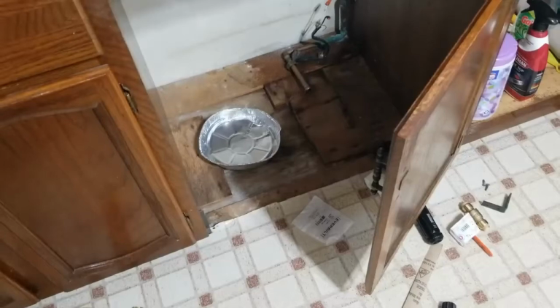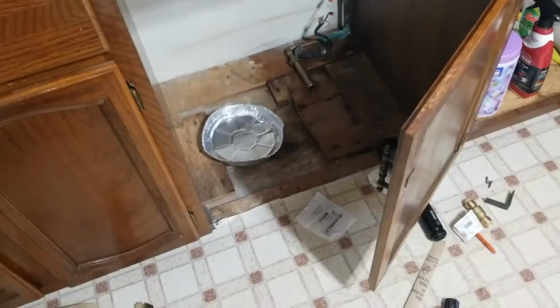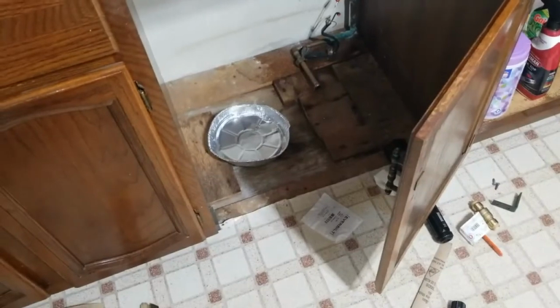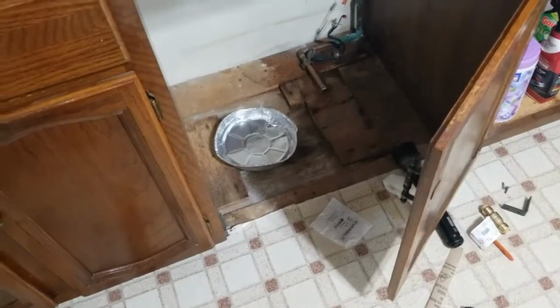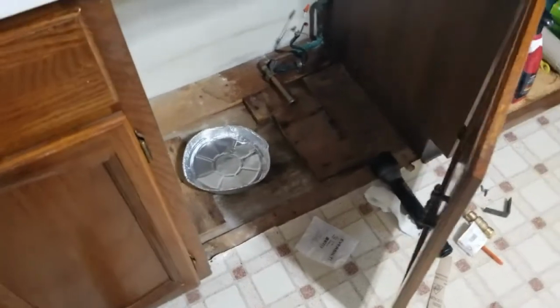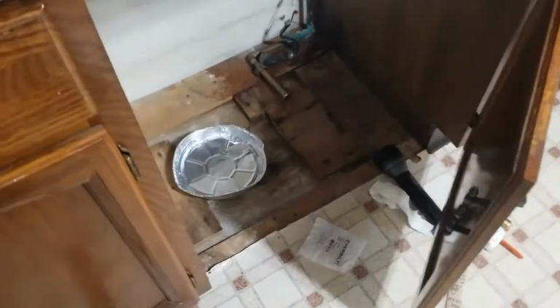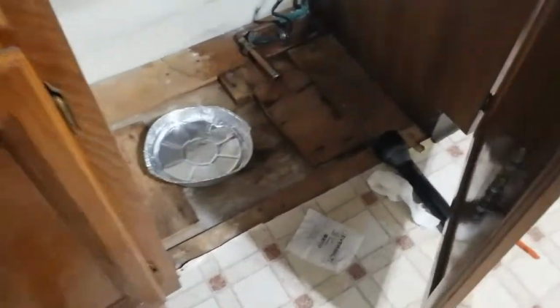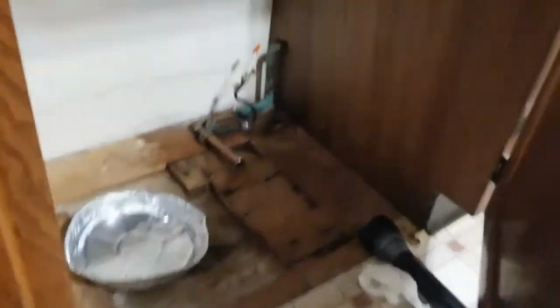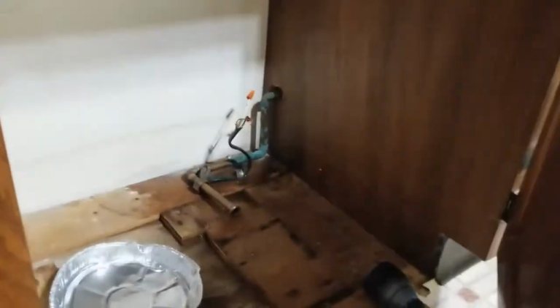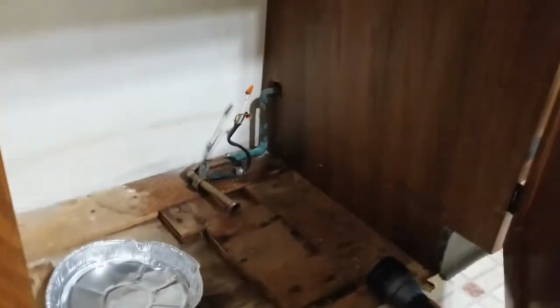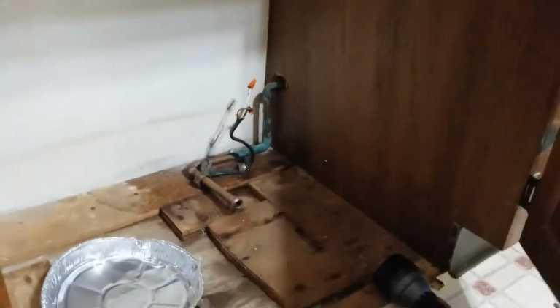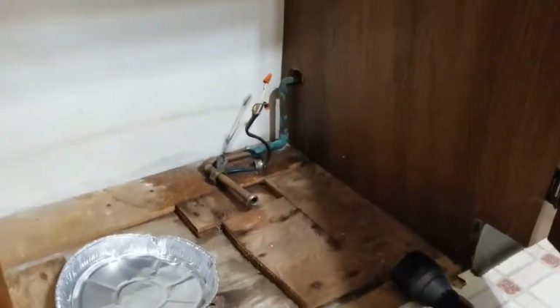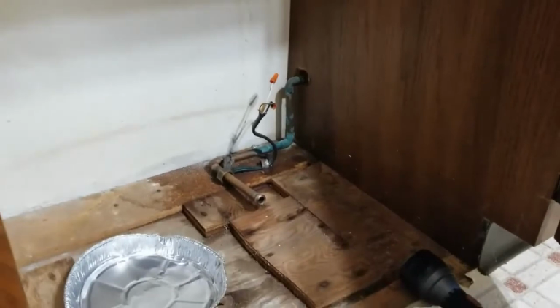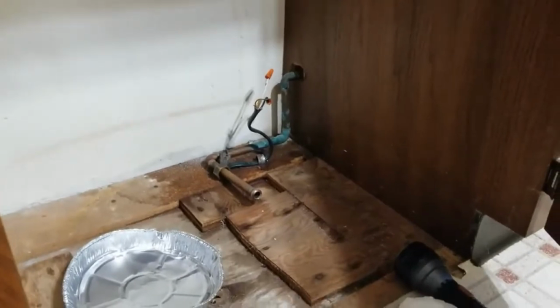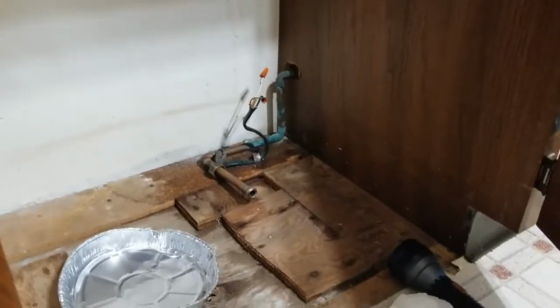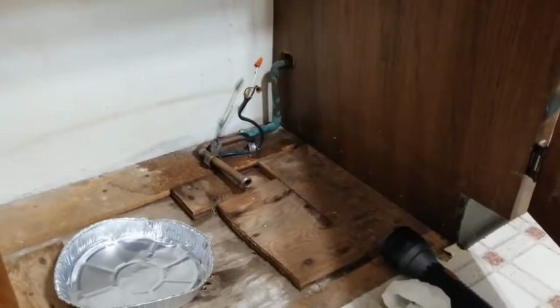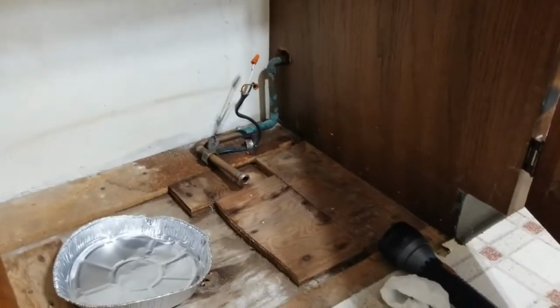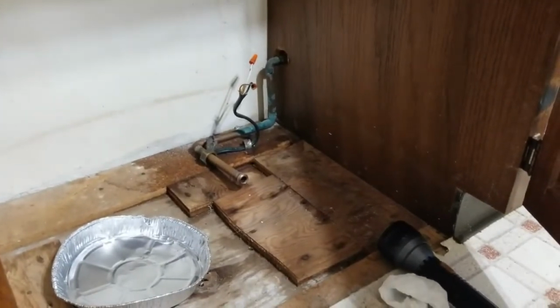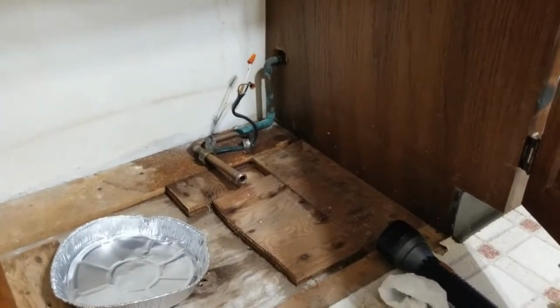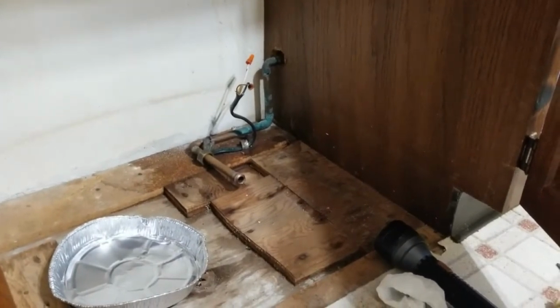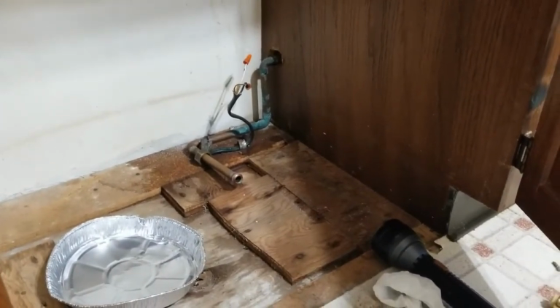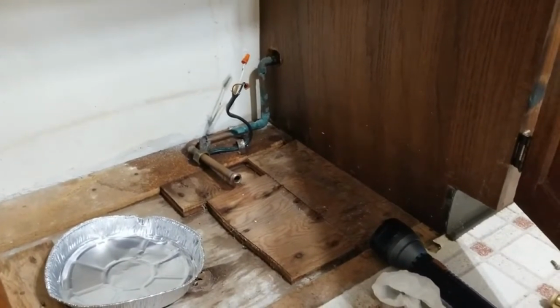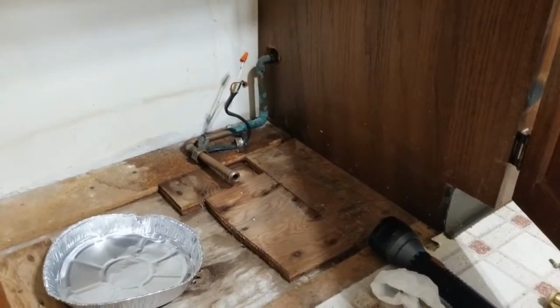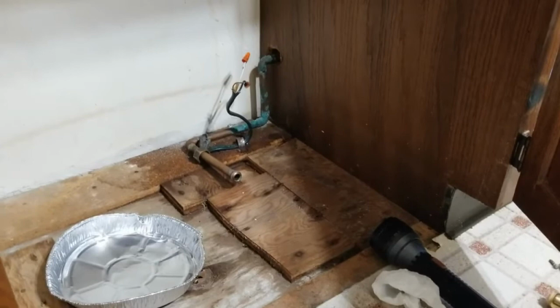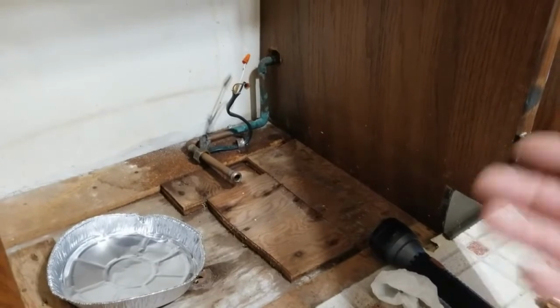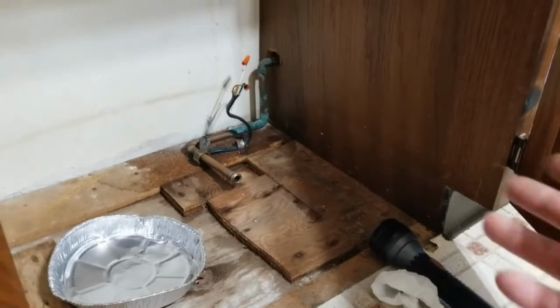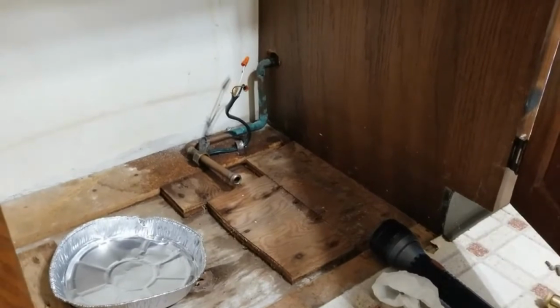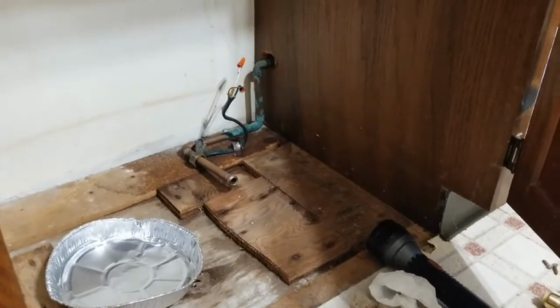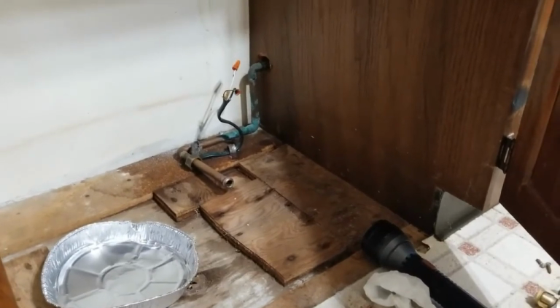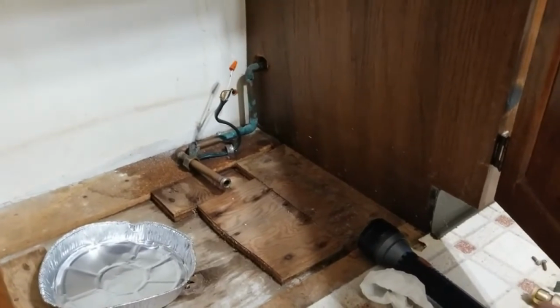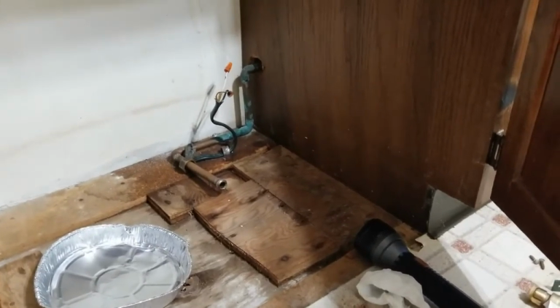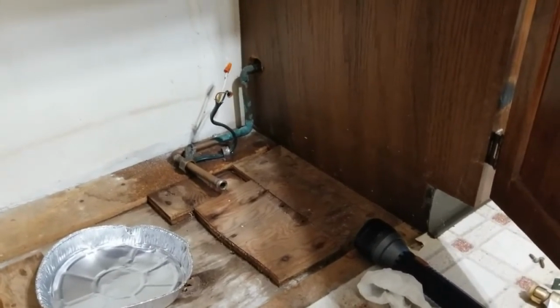Alright everybody, when you buy a house — this house I have to do a lot of work with. The other one I had, I bought it brand new and it didn't really need anything fixed. But as maintenance stuff, I'd get stuff fixed and some things would break down or whatever.